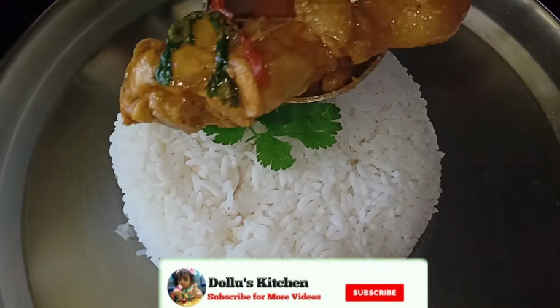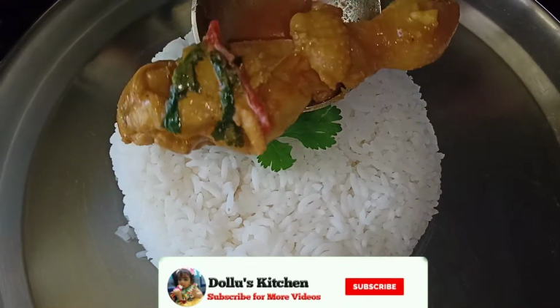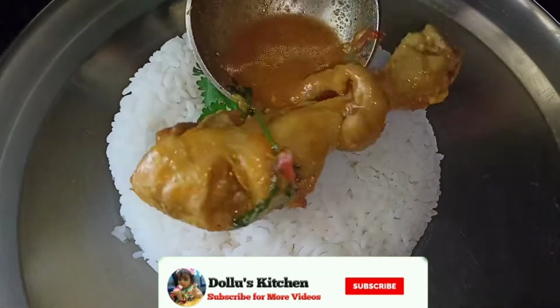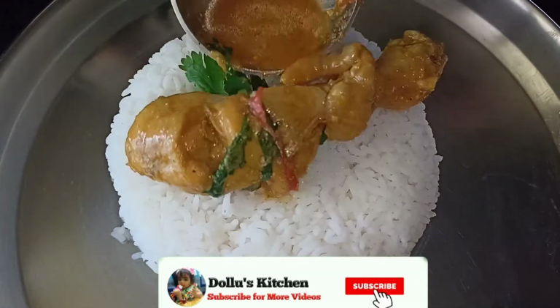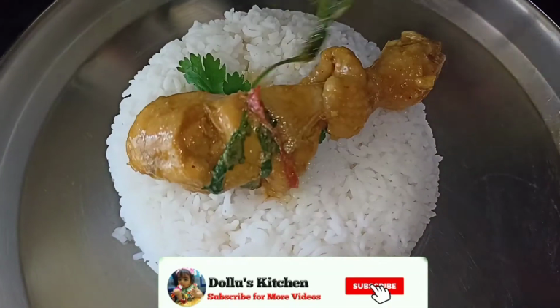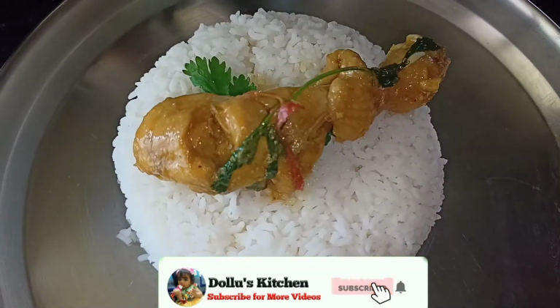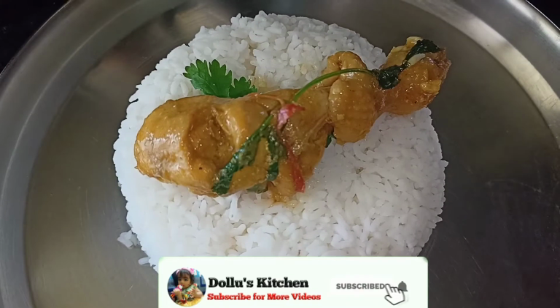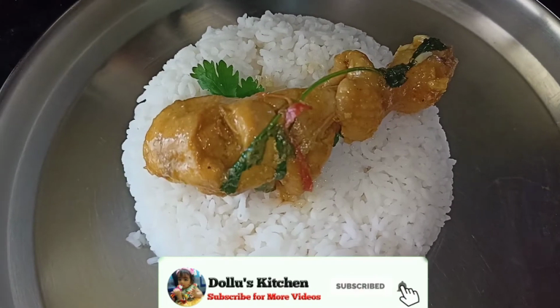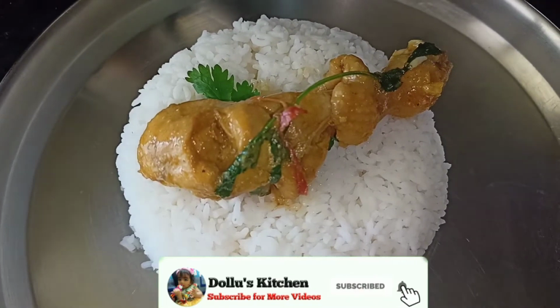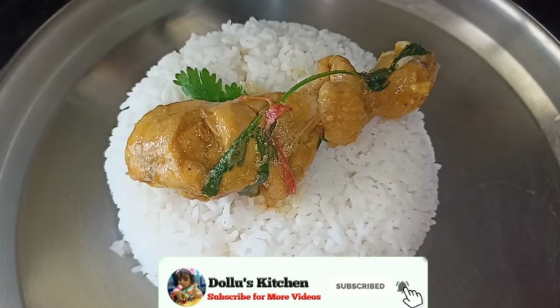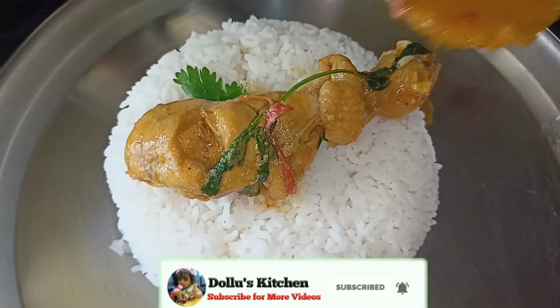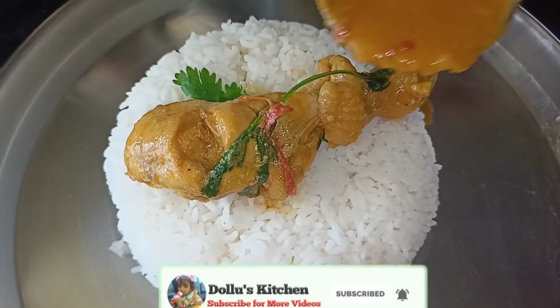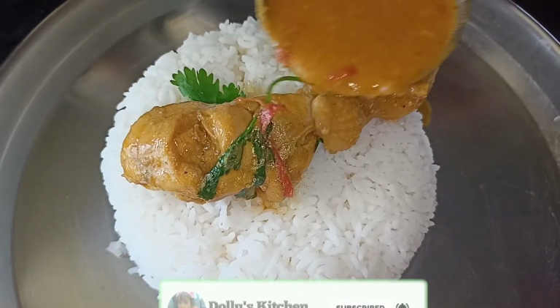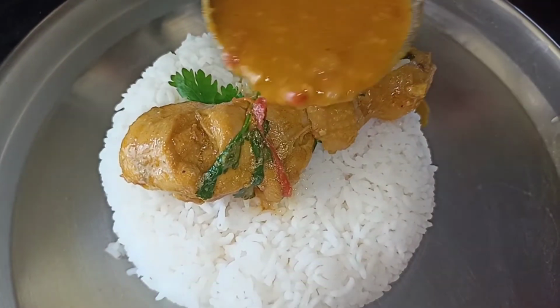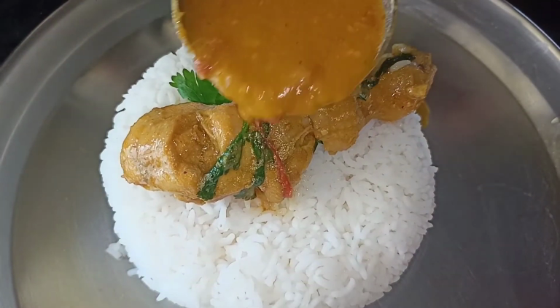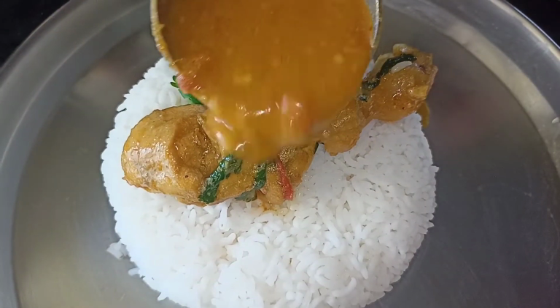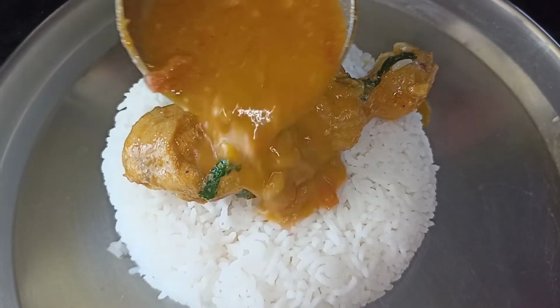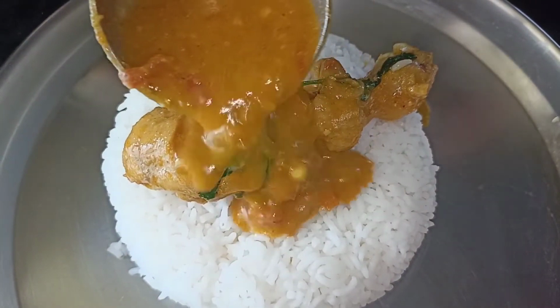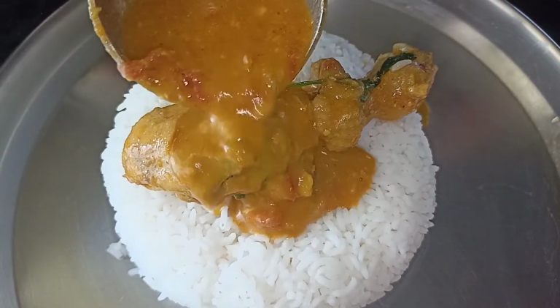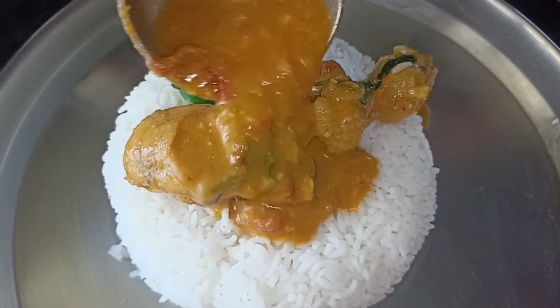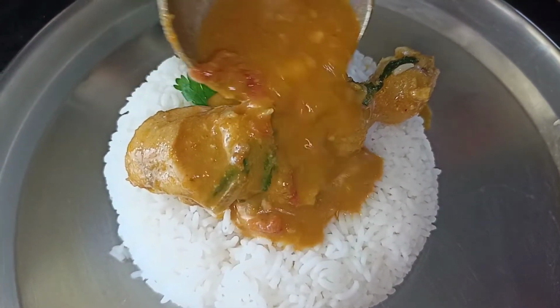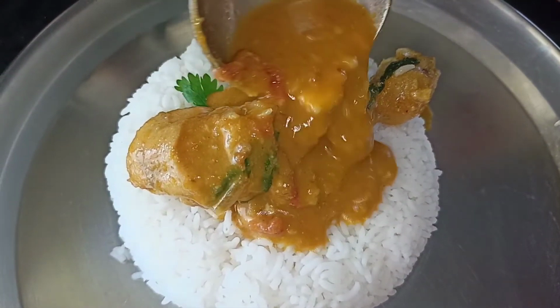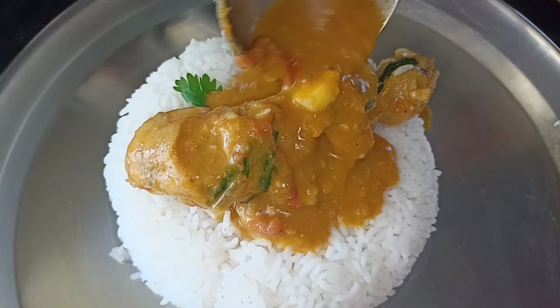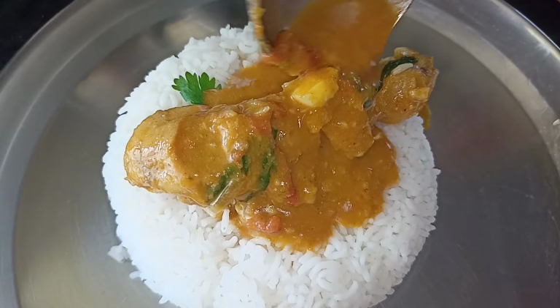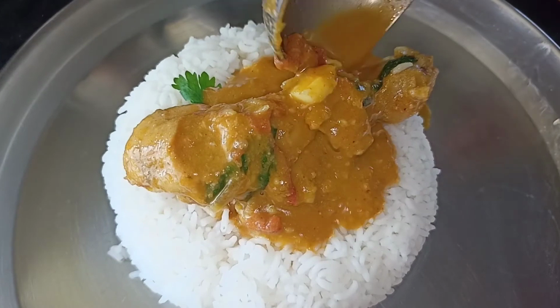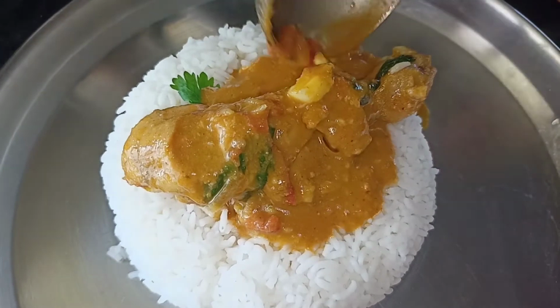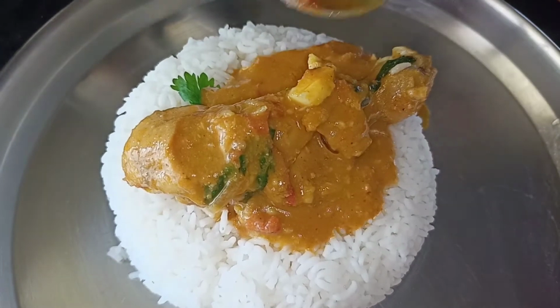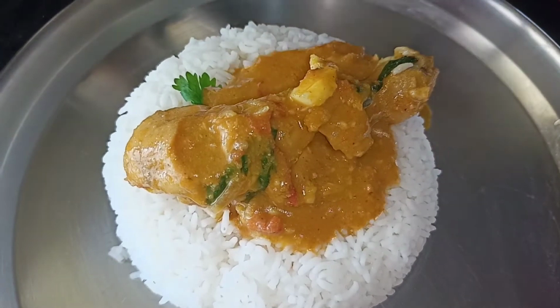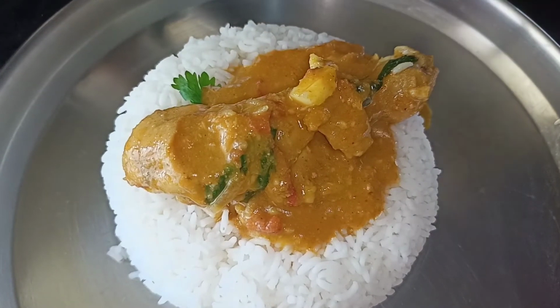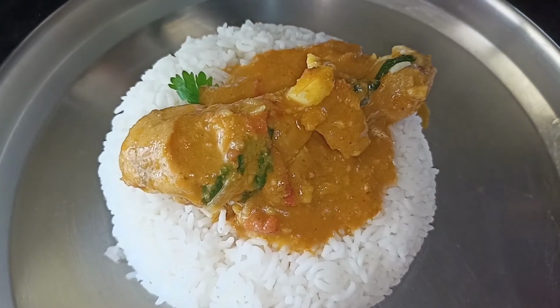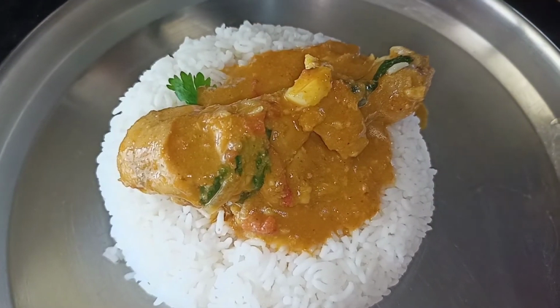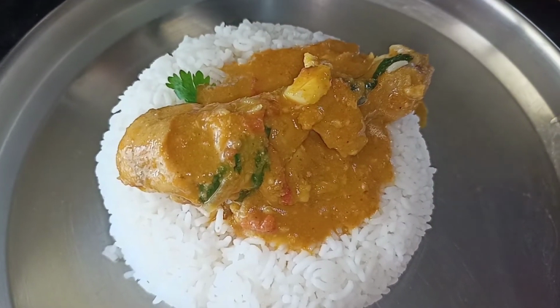Hi everyone, welcome to Dolly's Kitchen. In this video, I am very happy to share with you. In this video, I am going to make chicken.